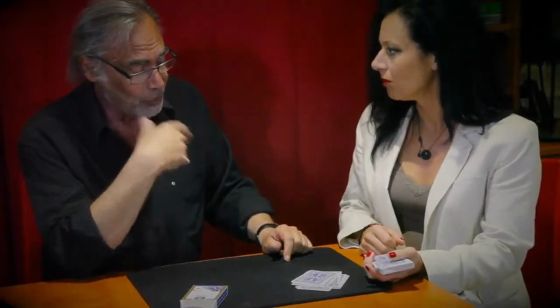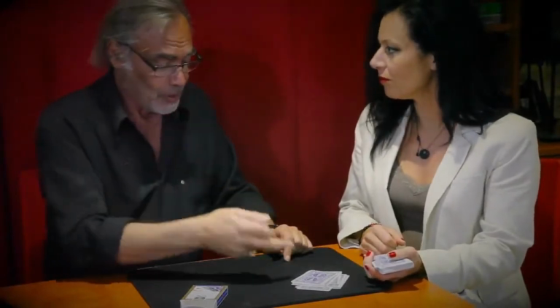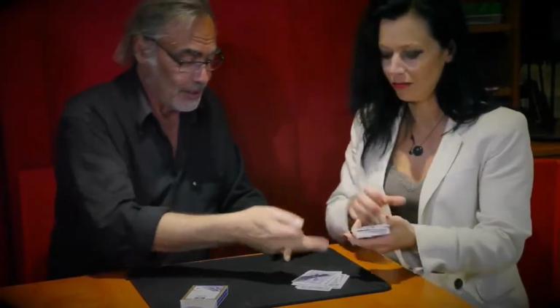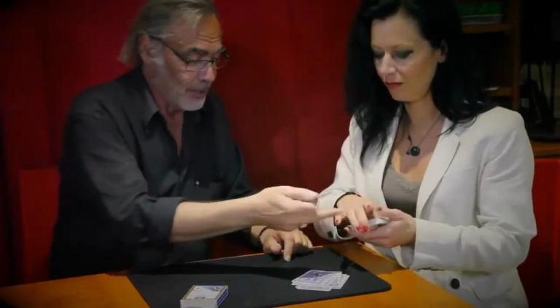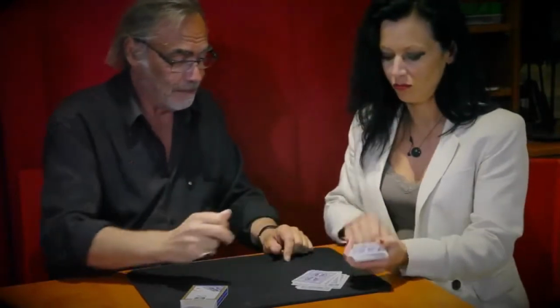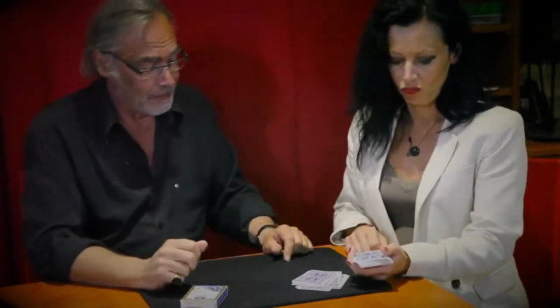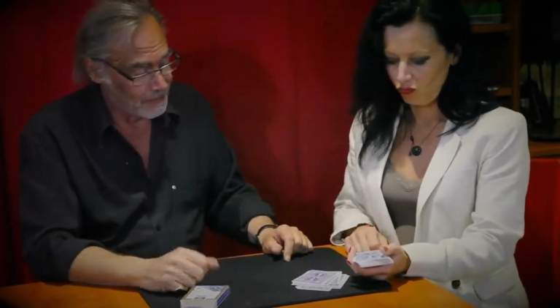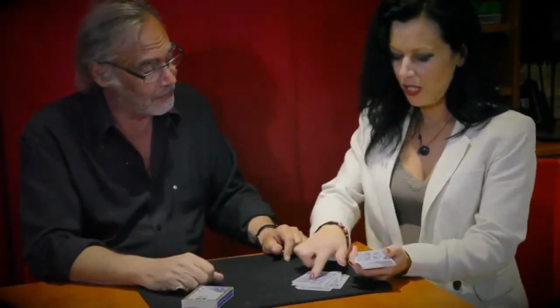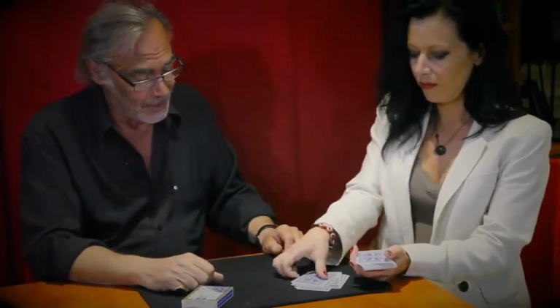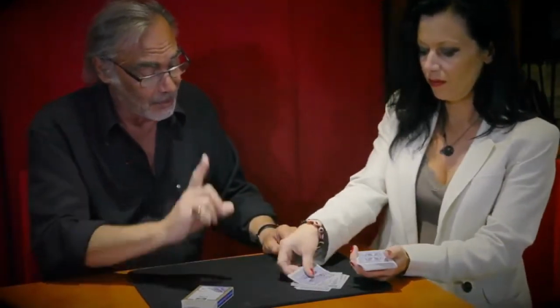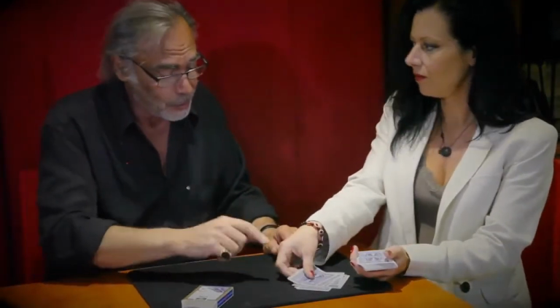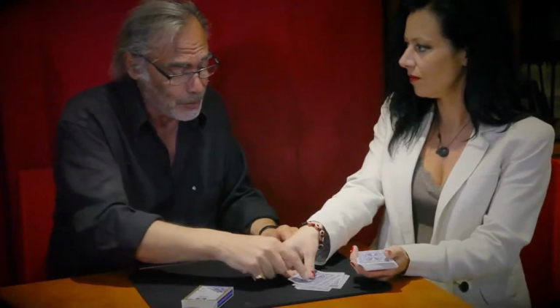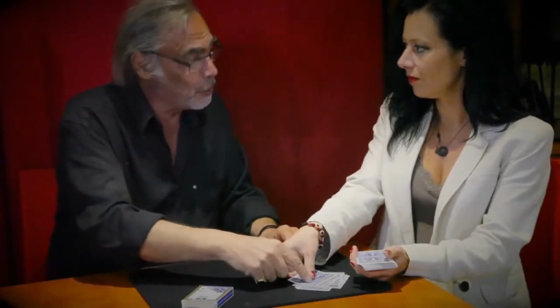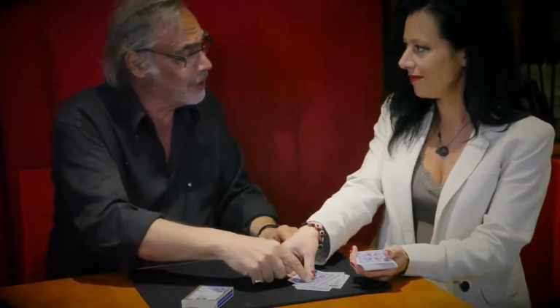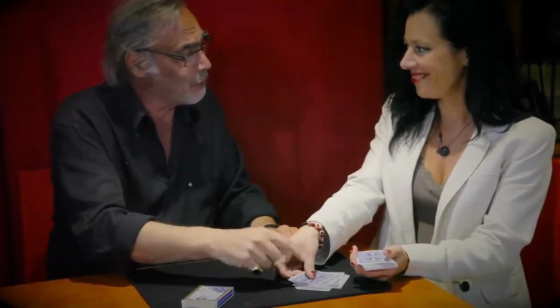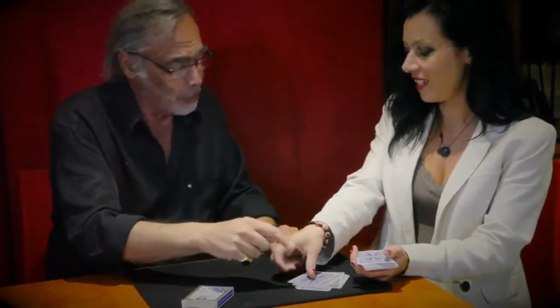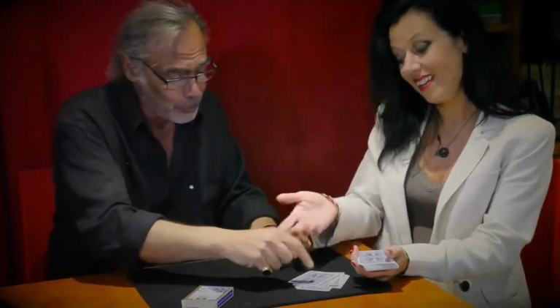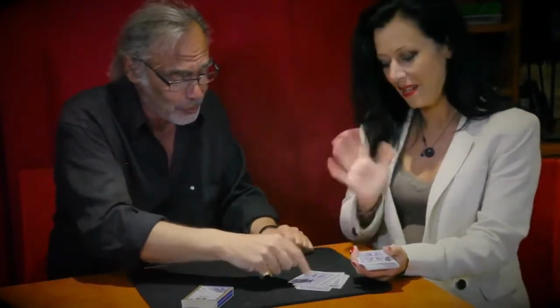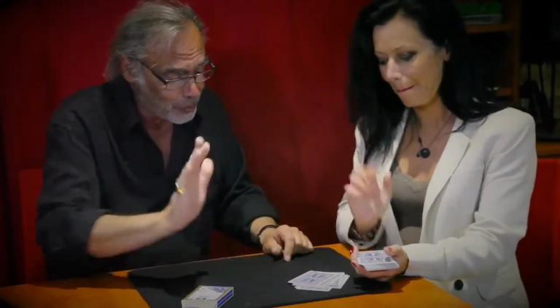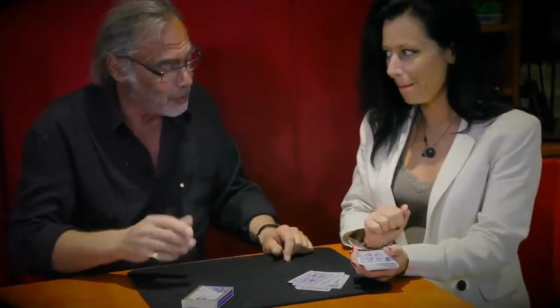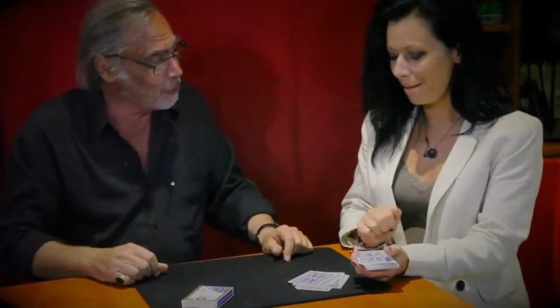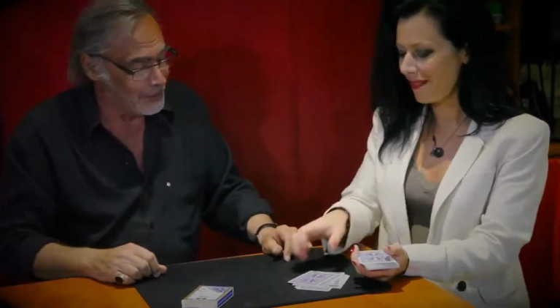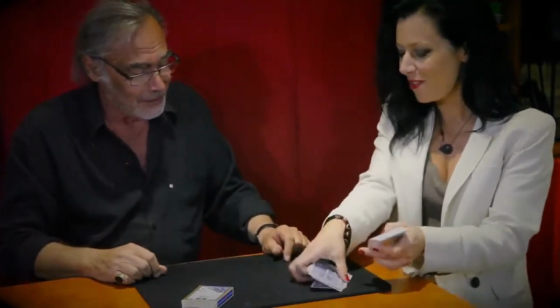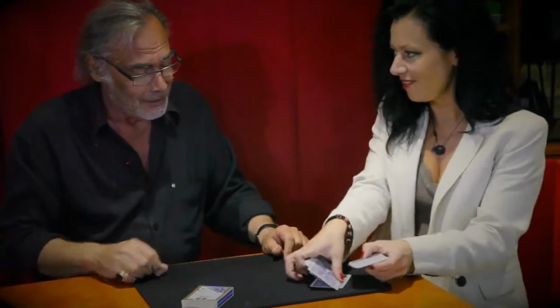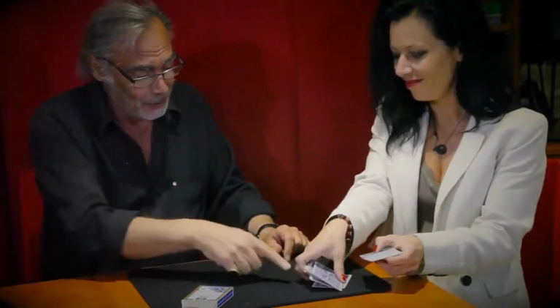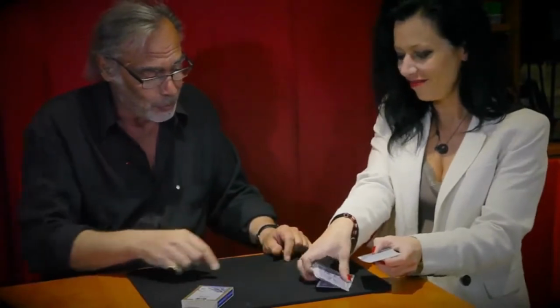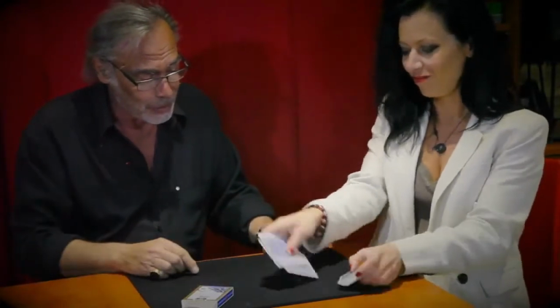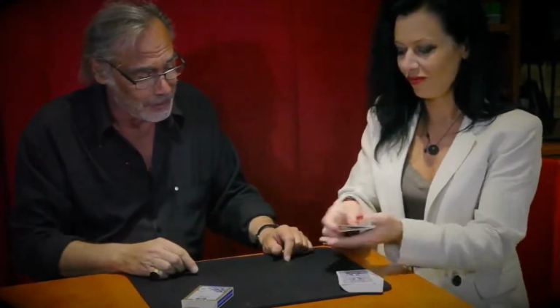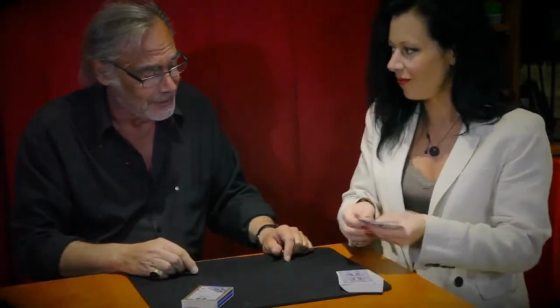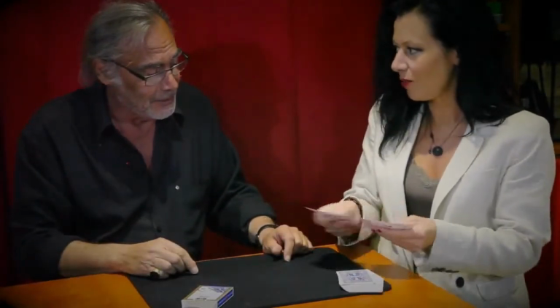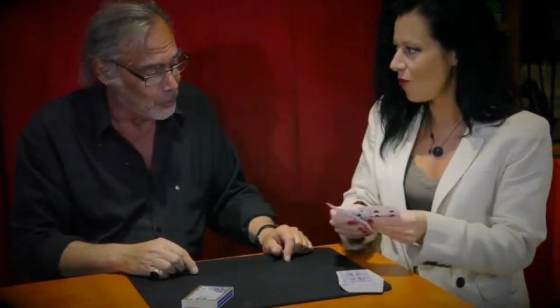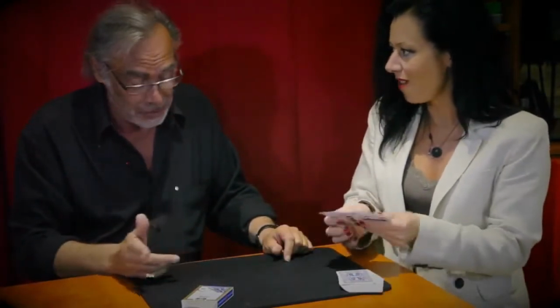So you select this one or the other one — this one. You think I counted the cards, so you want to shuffle? You can. Any order.